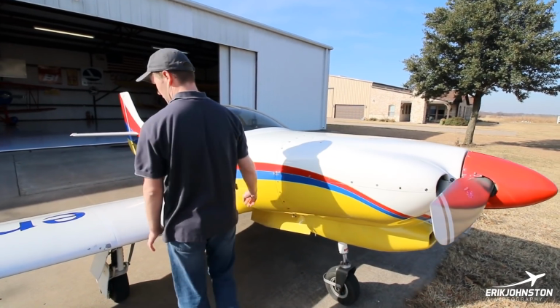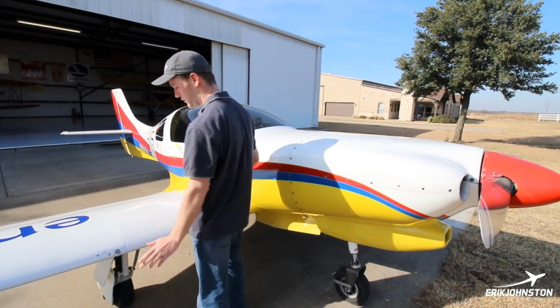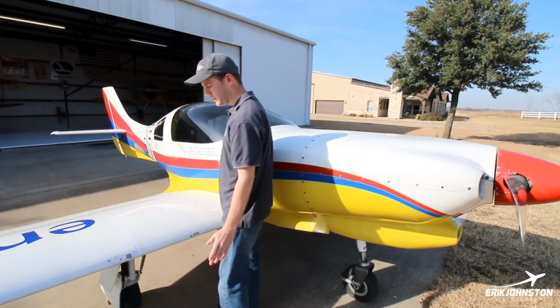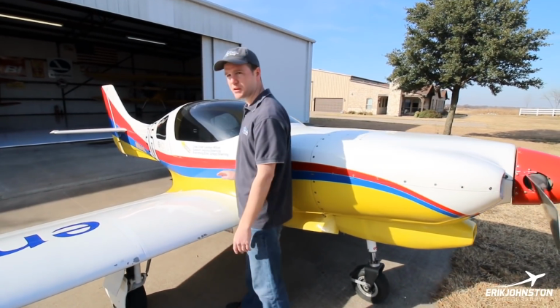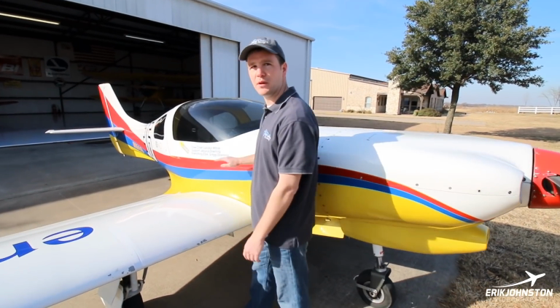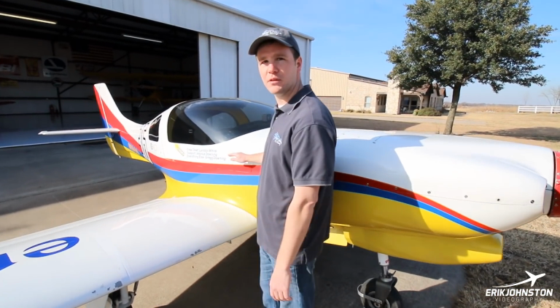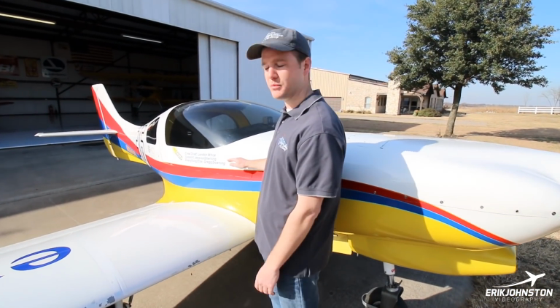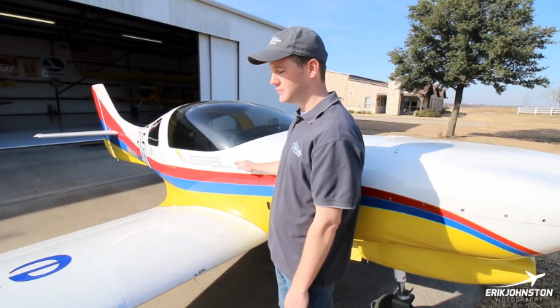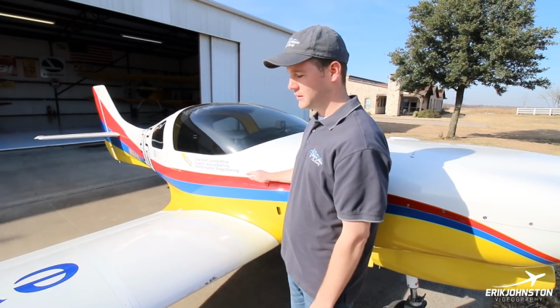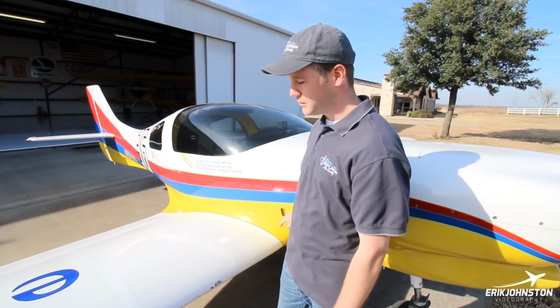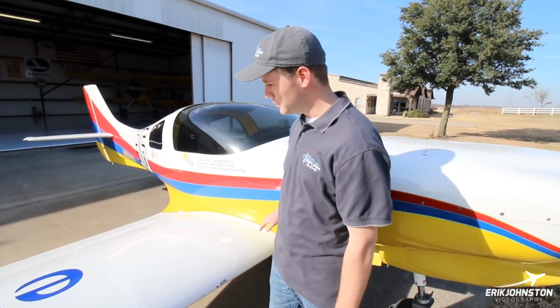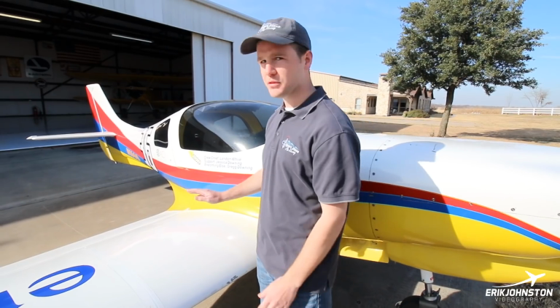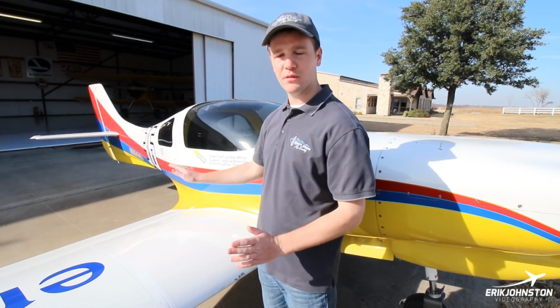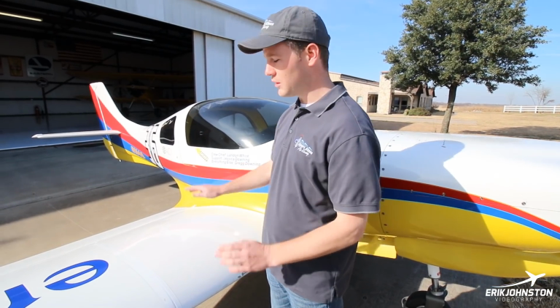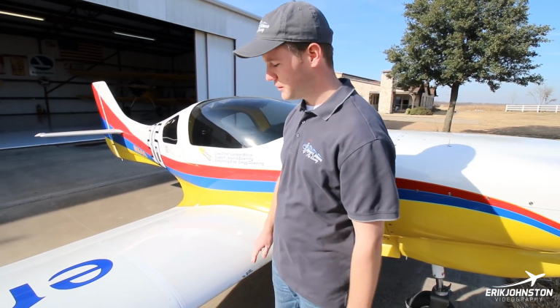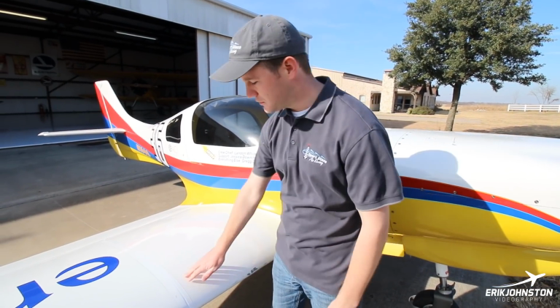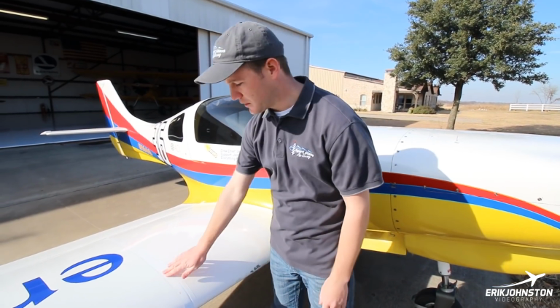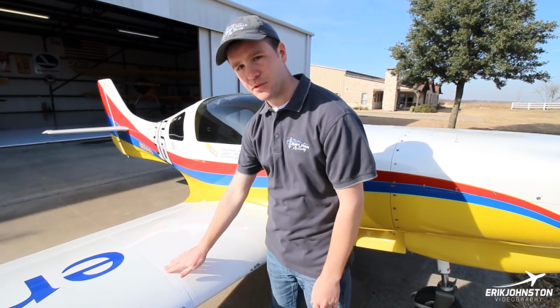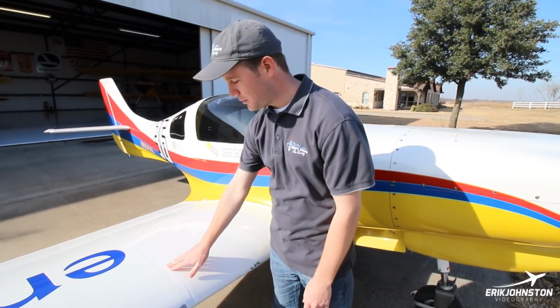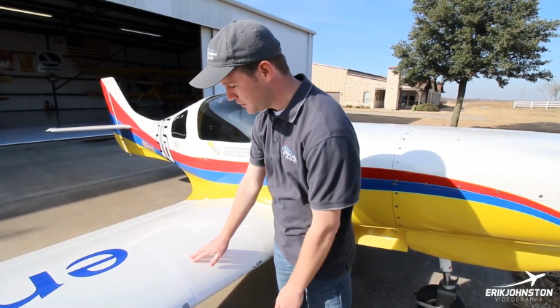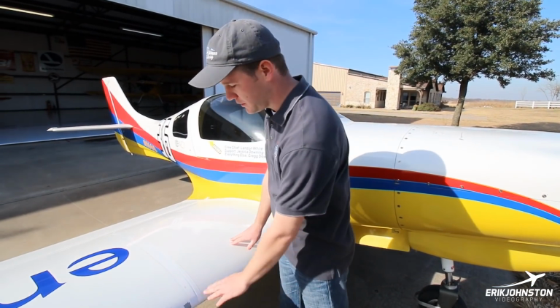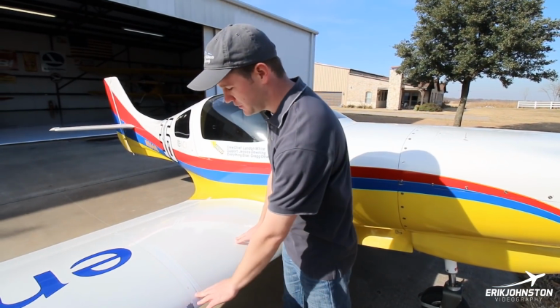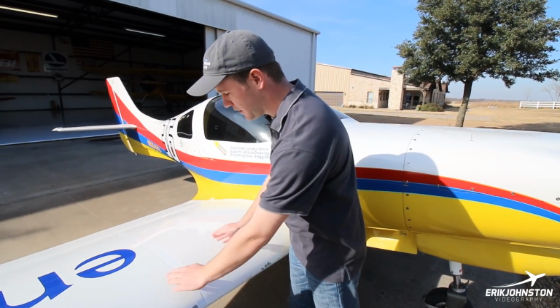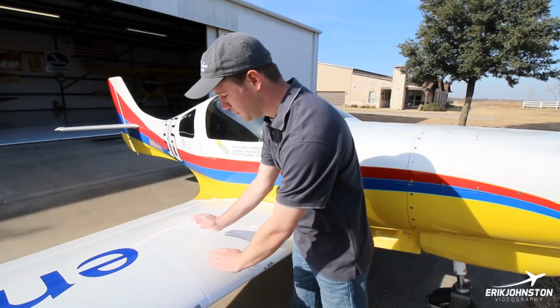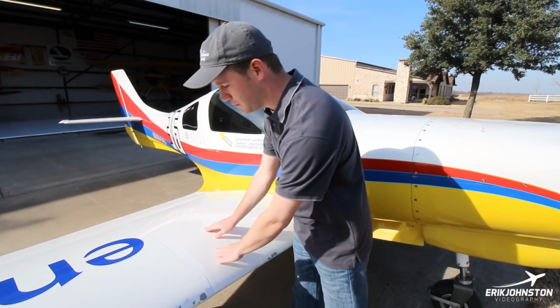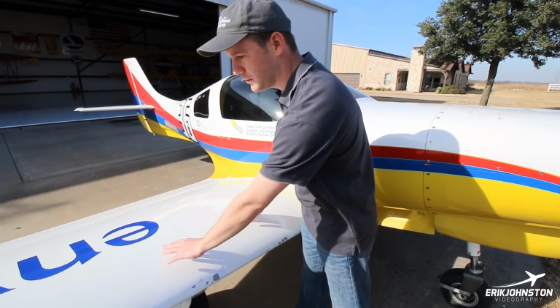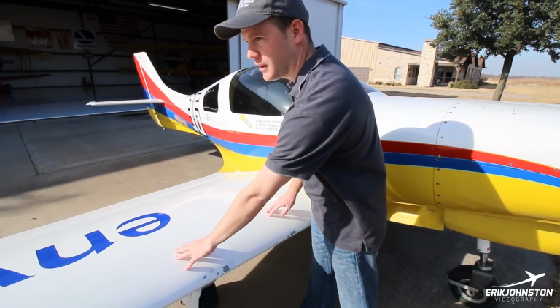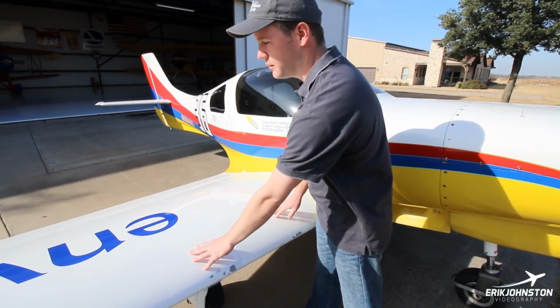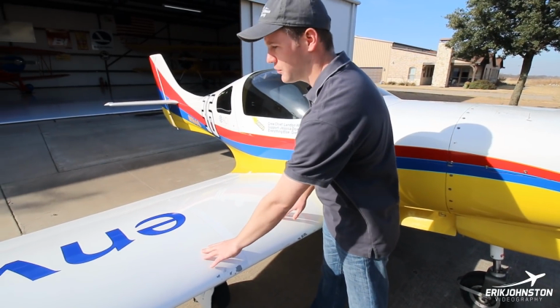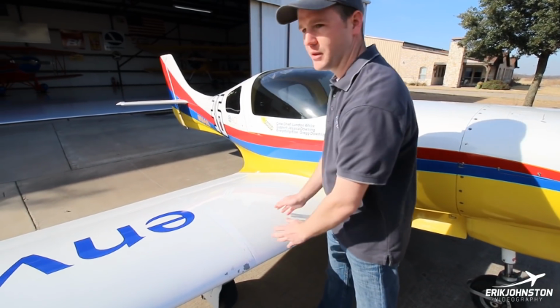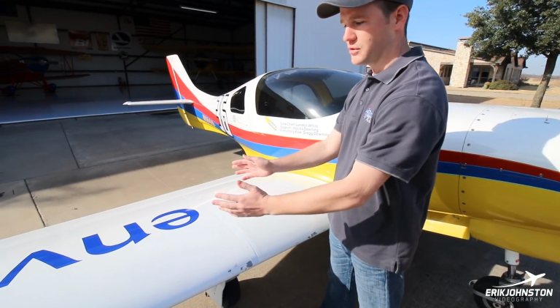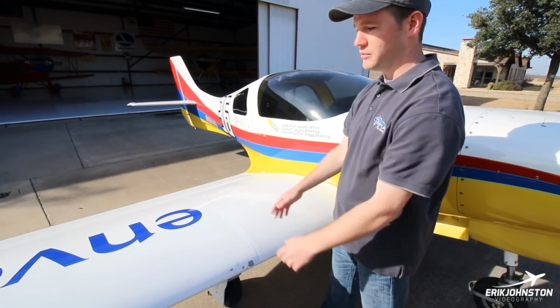It's all fiberglass. I do race this airplane at Reno. You'll notice some things as we walk around, such as gap seal tape here sealing the gap between the stub wing and these outer wing panels, which are removable.